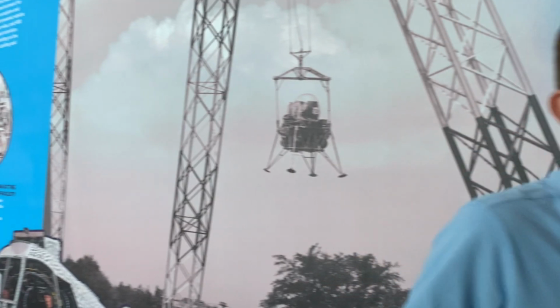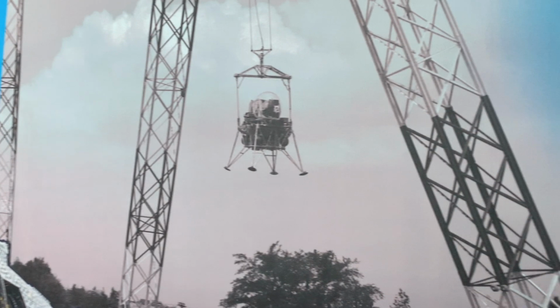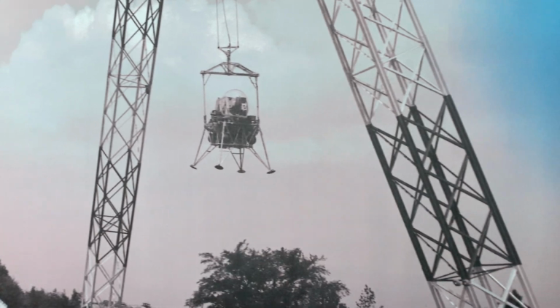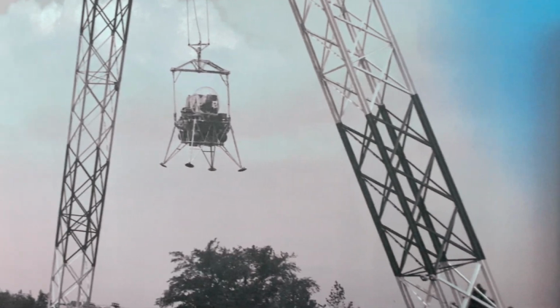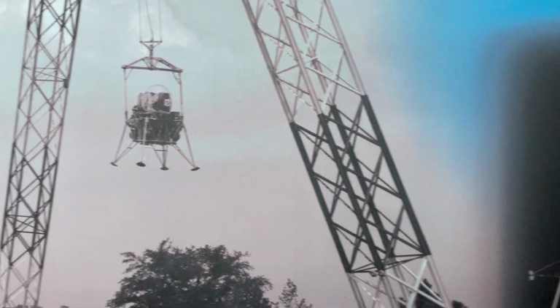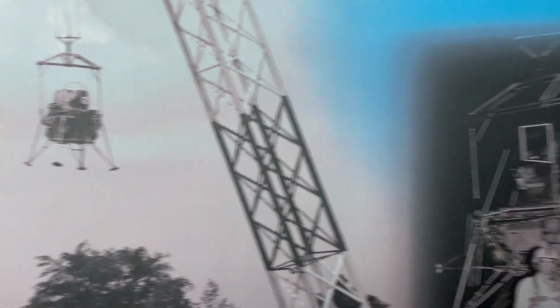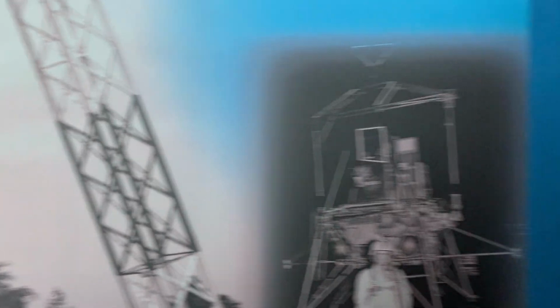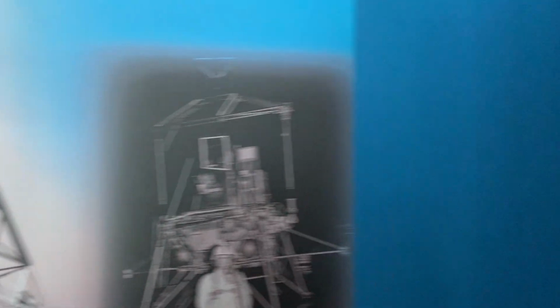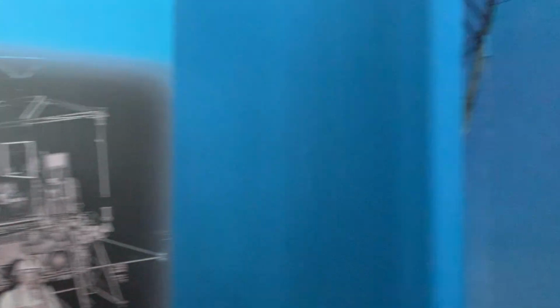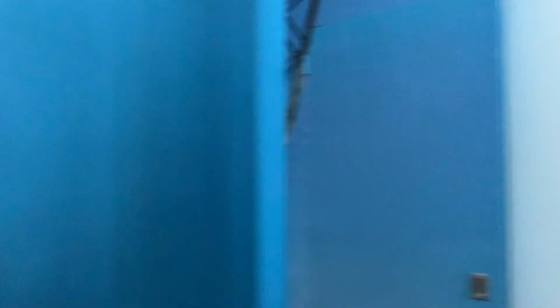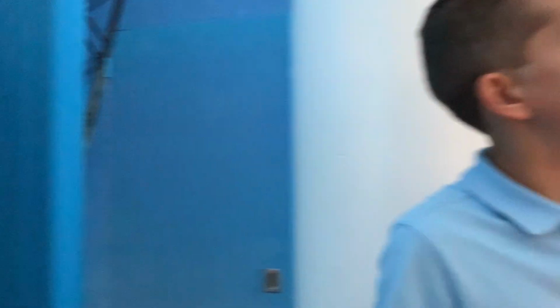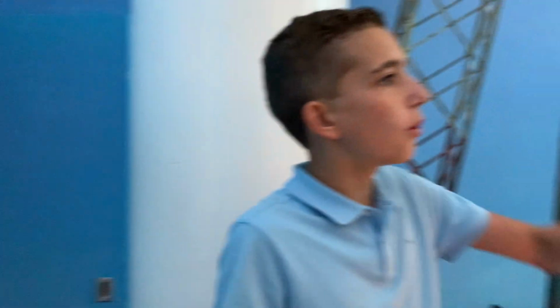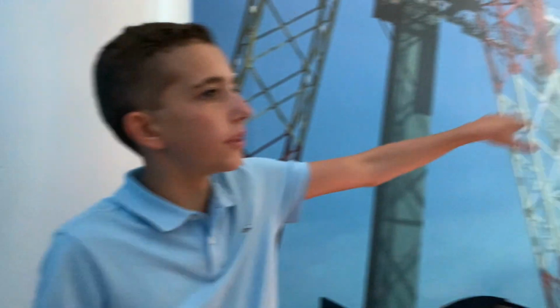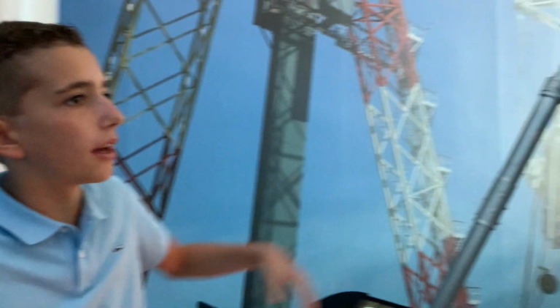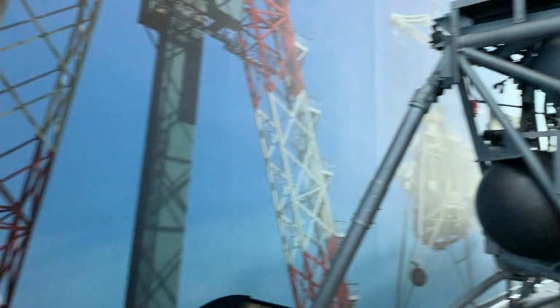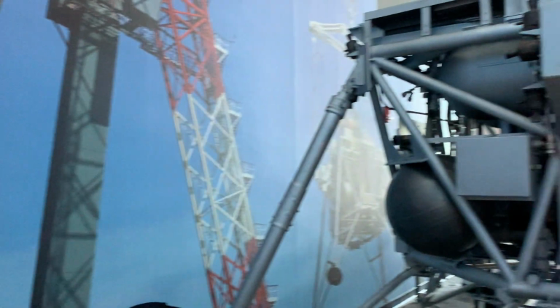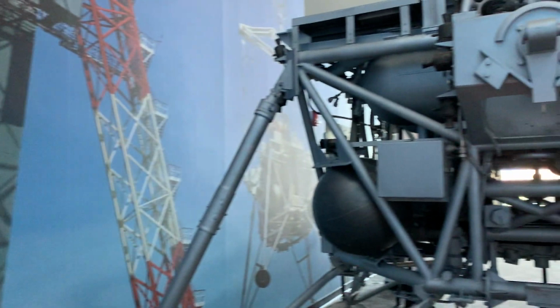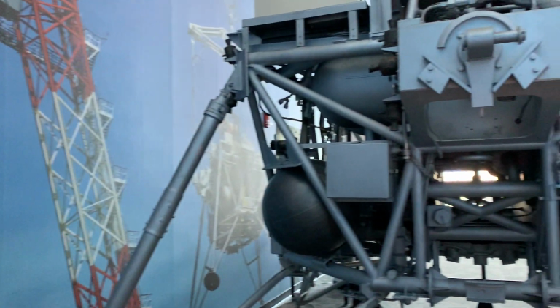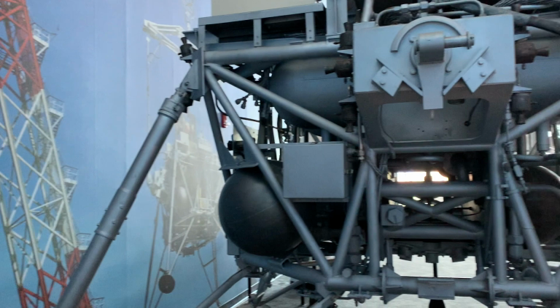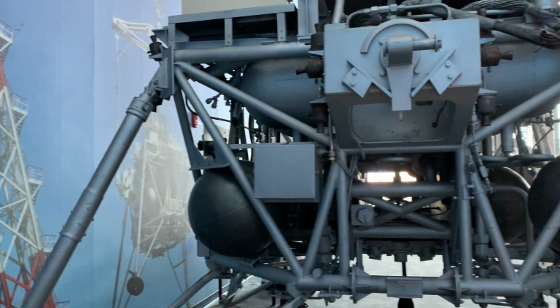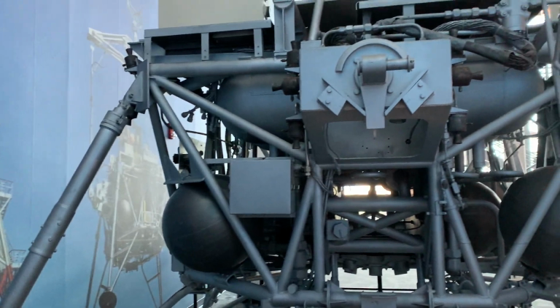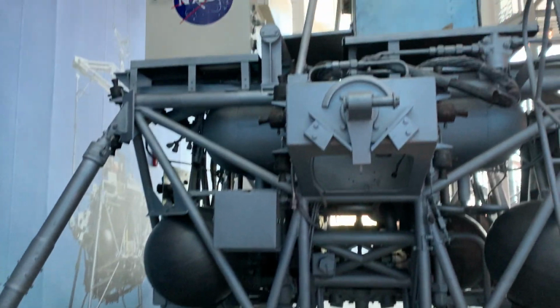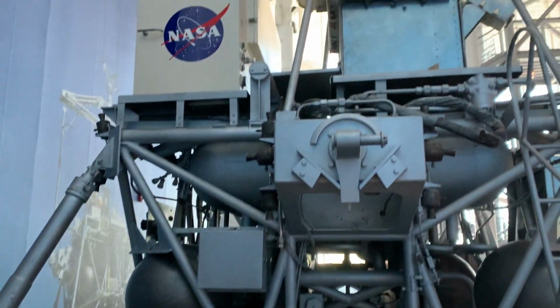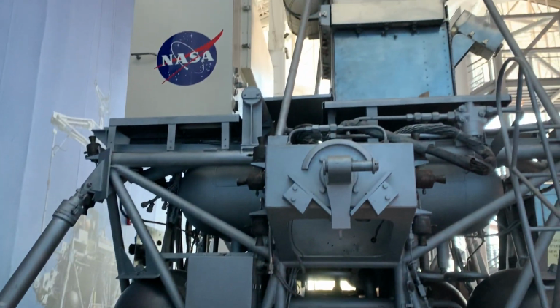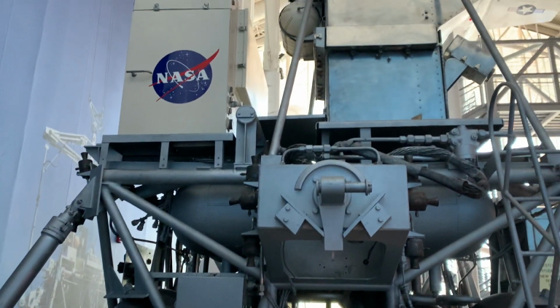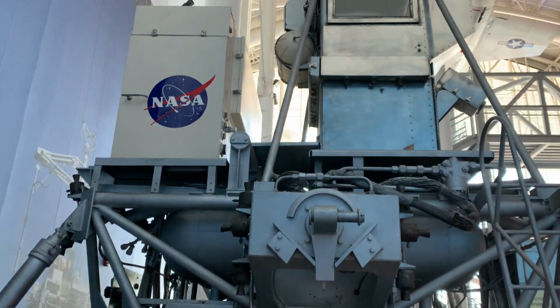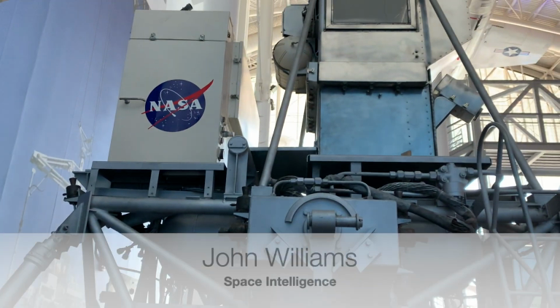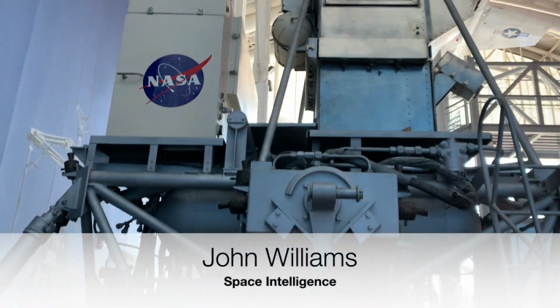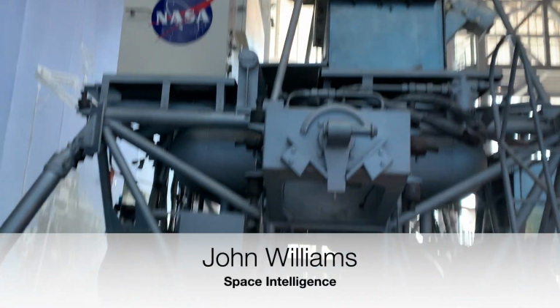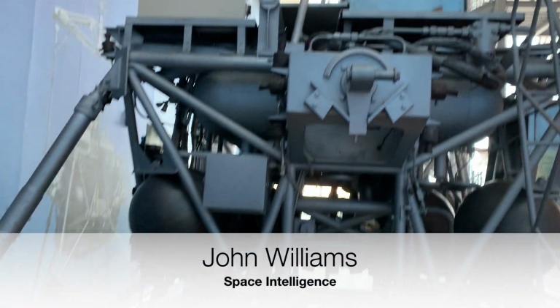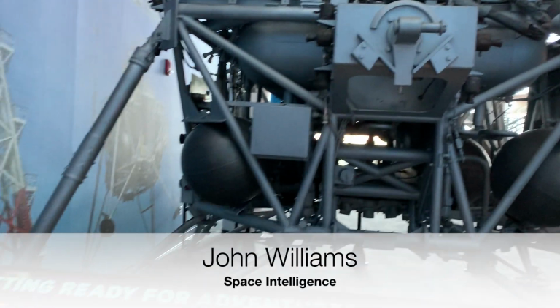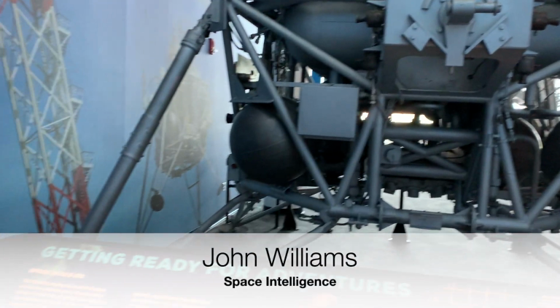Over here you can see more of the simulator, which is pretty amazing, and we're very happy and lucky to have it here at Hampton, Virginia.